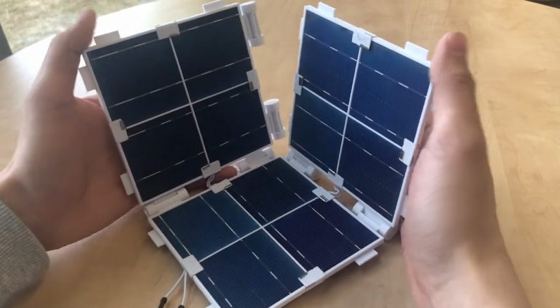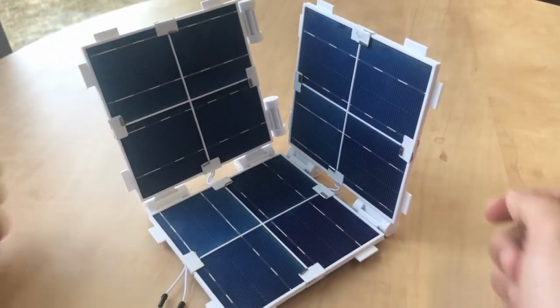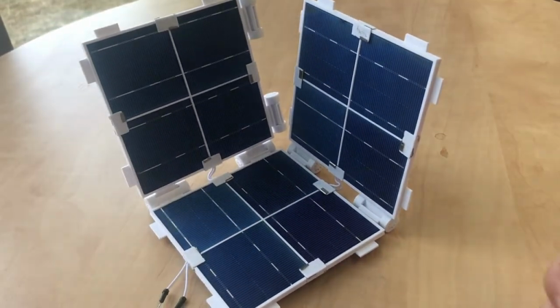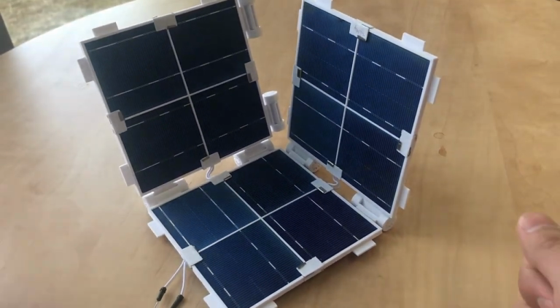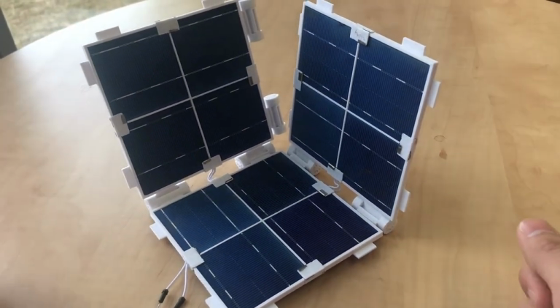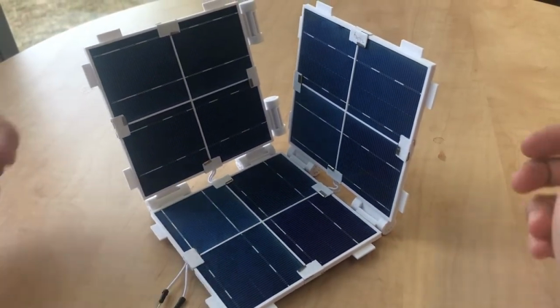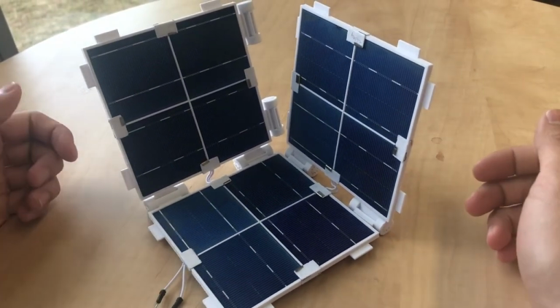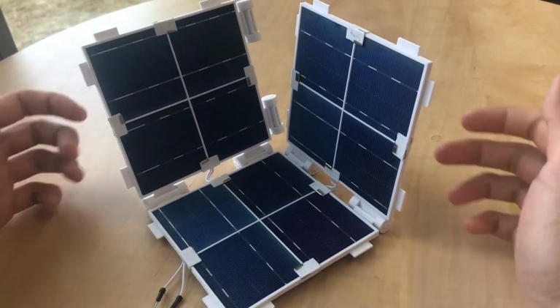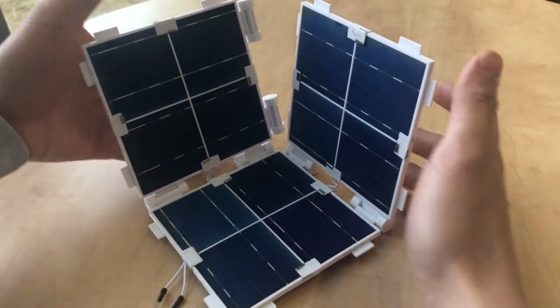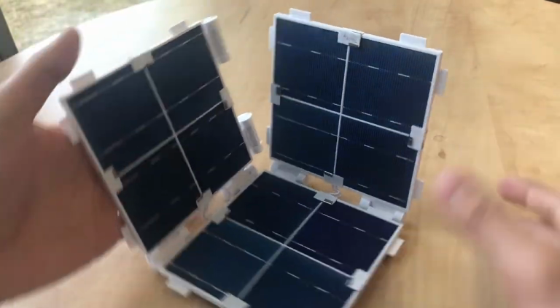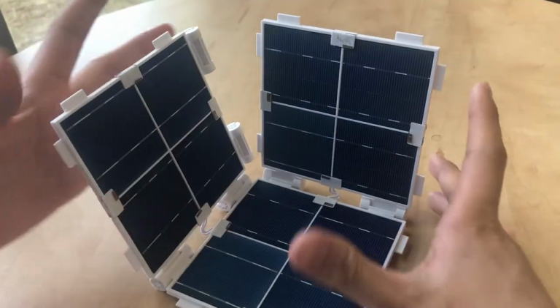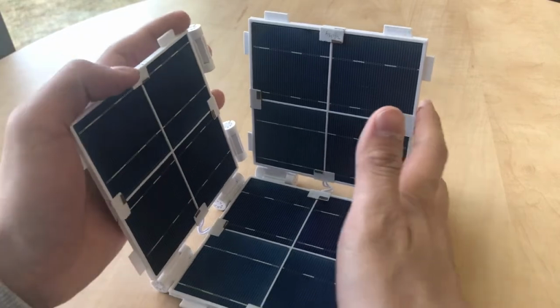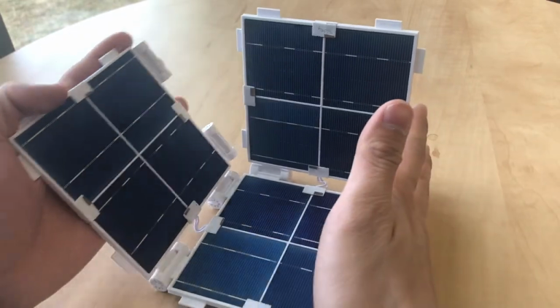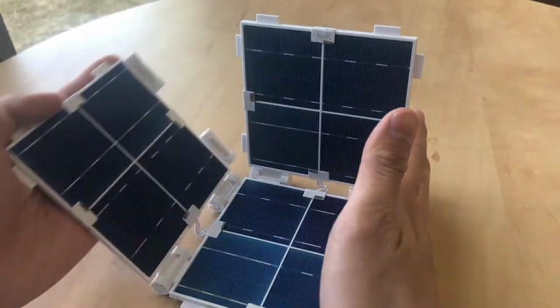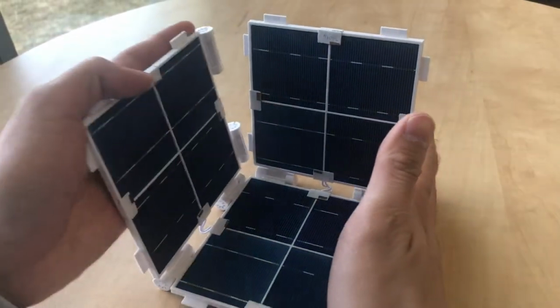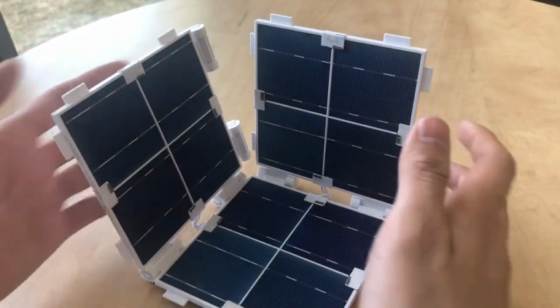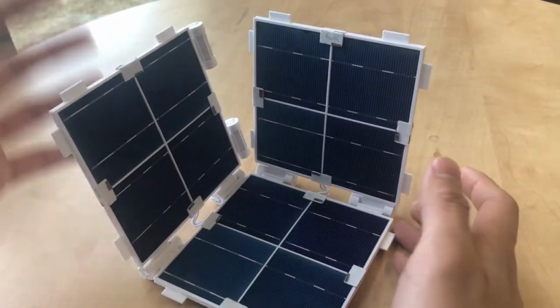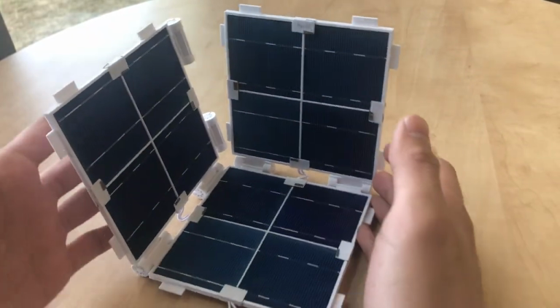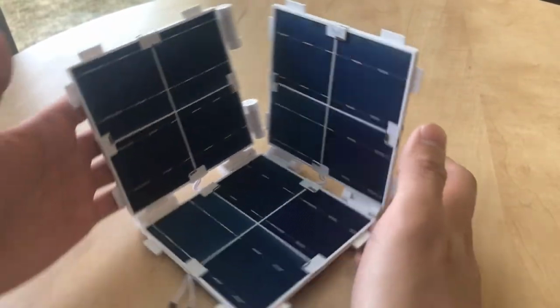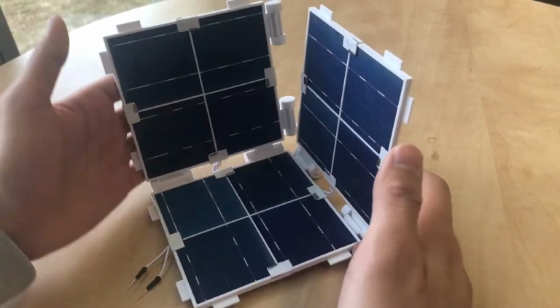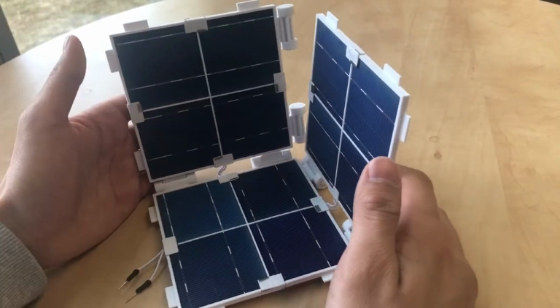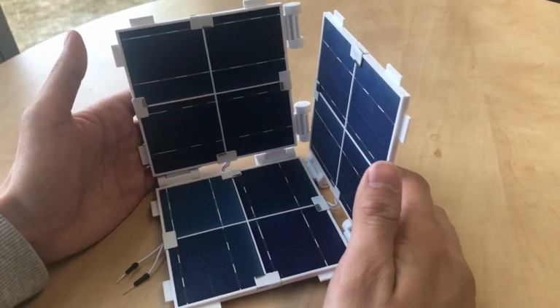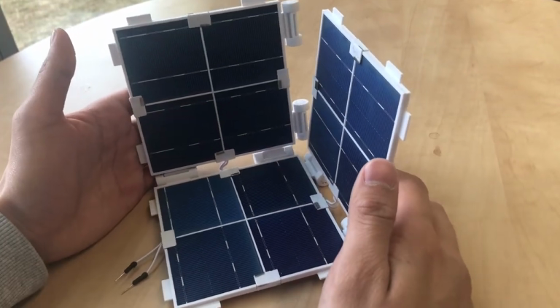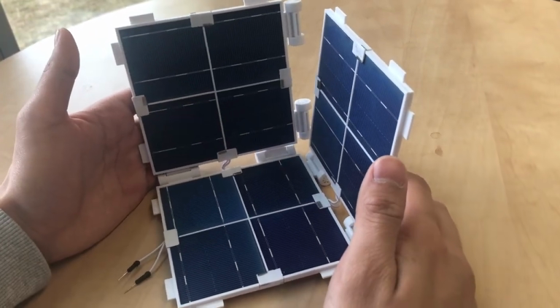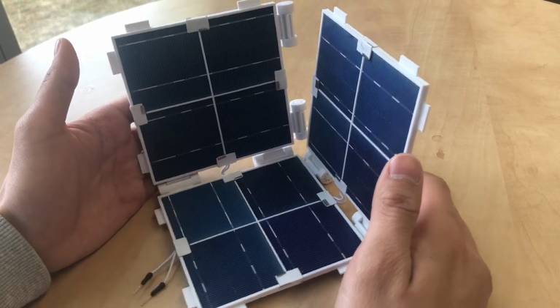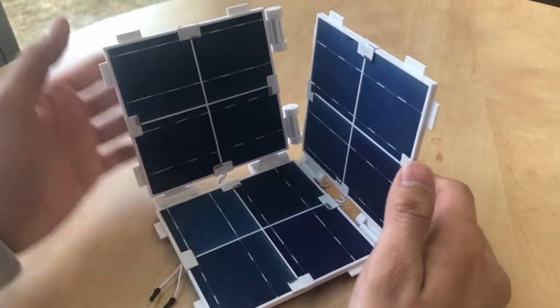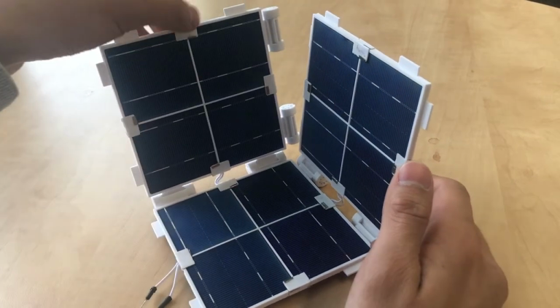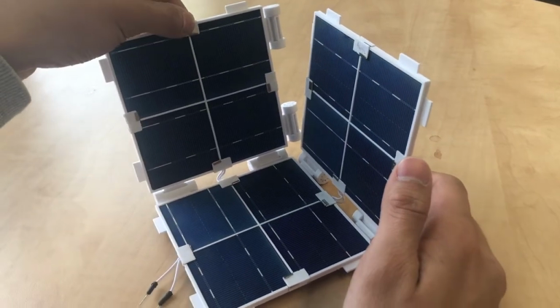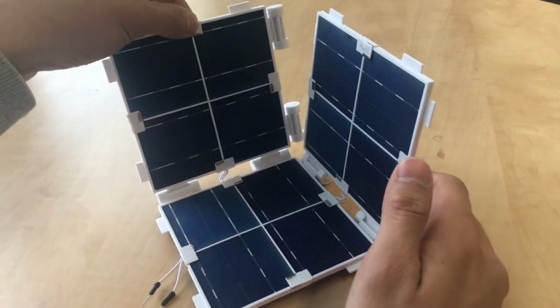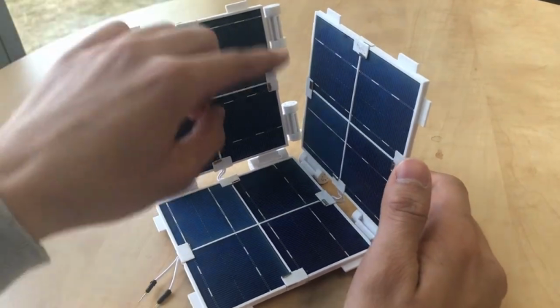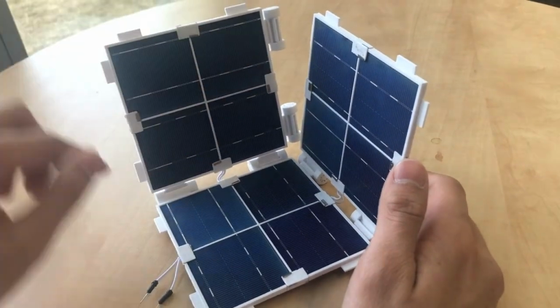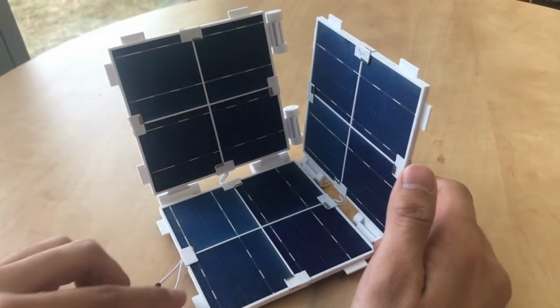For our design, we had three major components: the hinge, which allows for the movement of the panels; the housing, which holds and secures the panels in place; and the clips, which electrically connect the panels together.